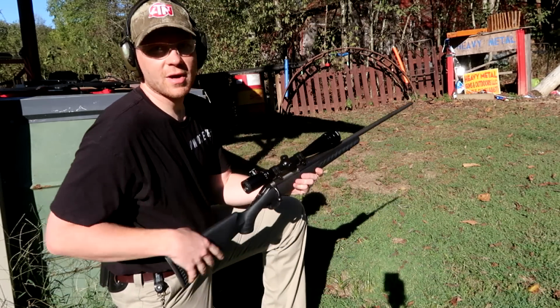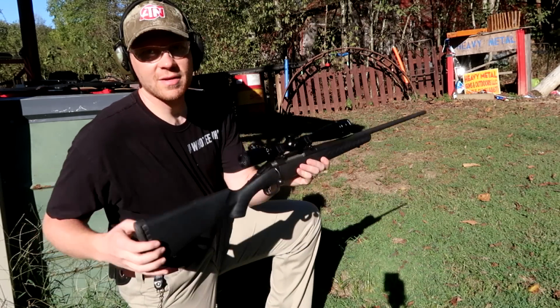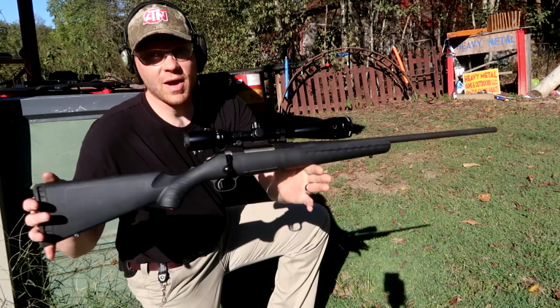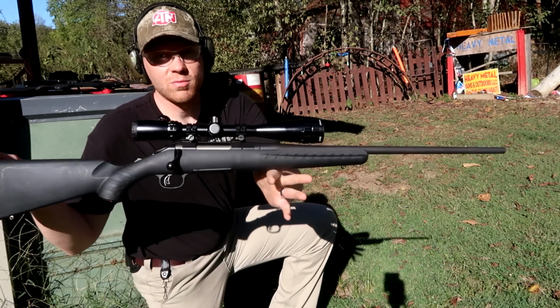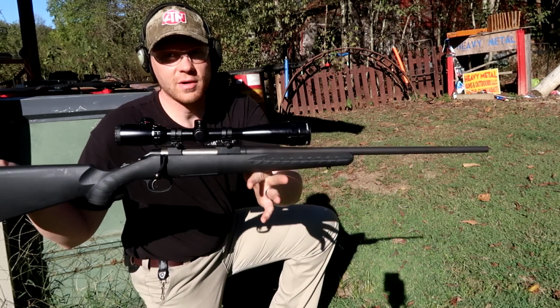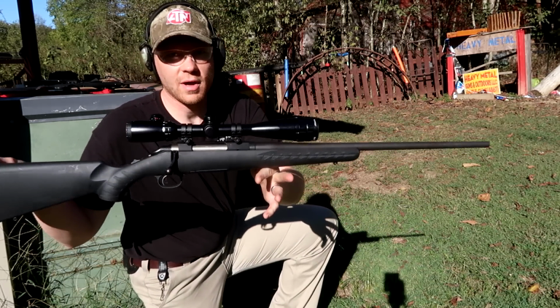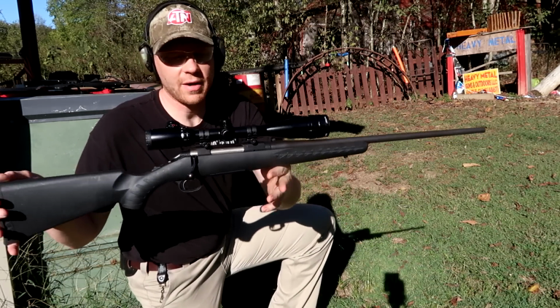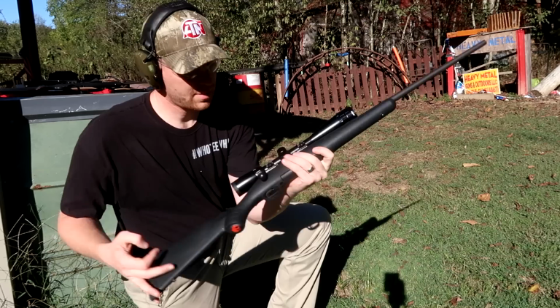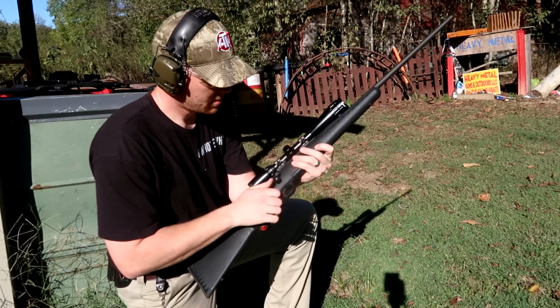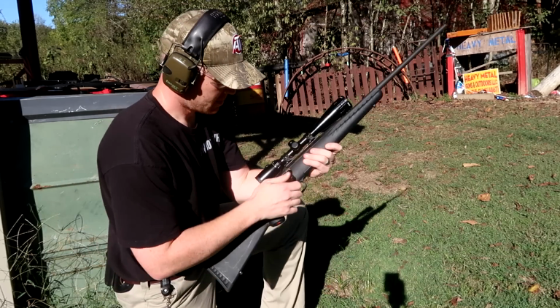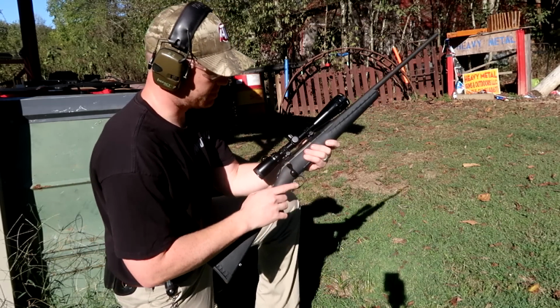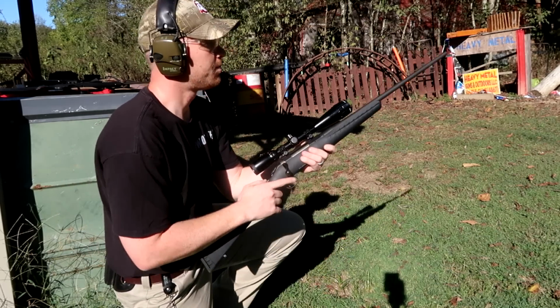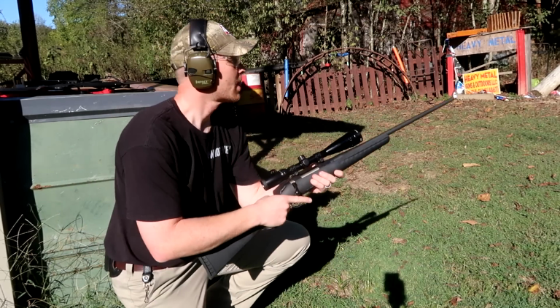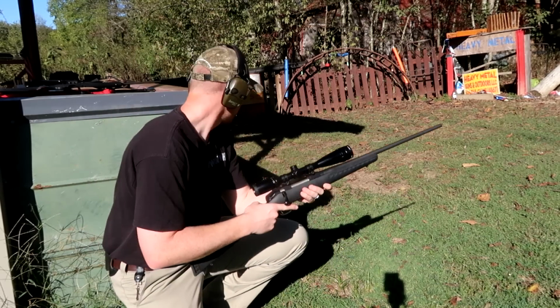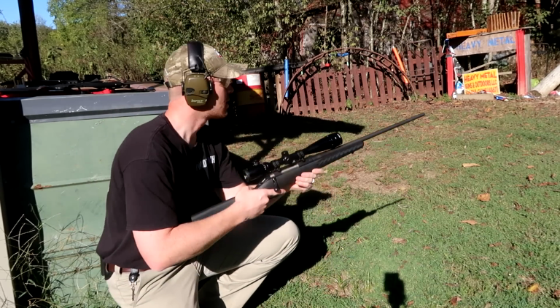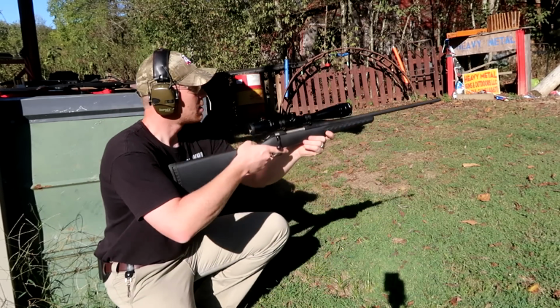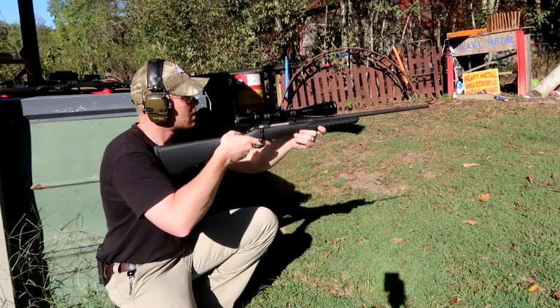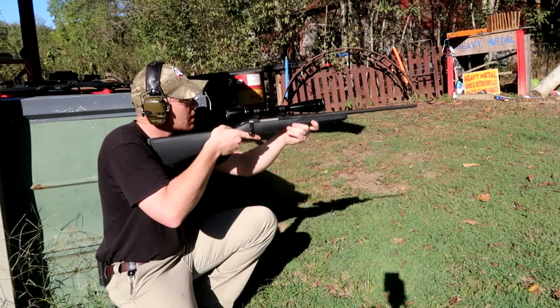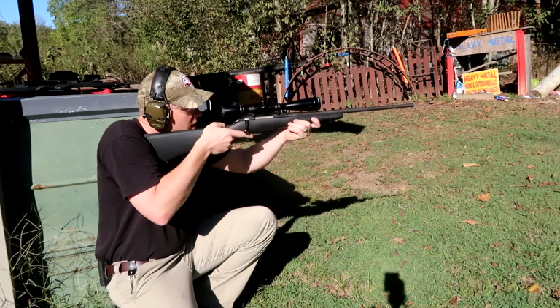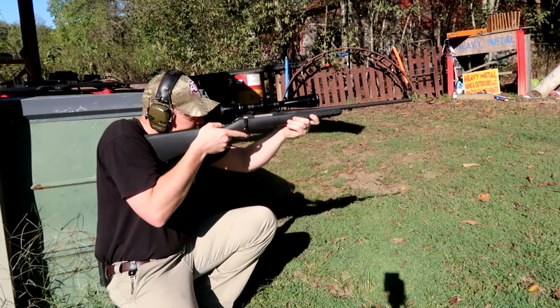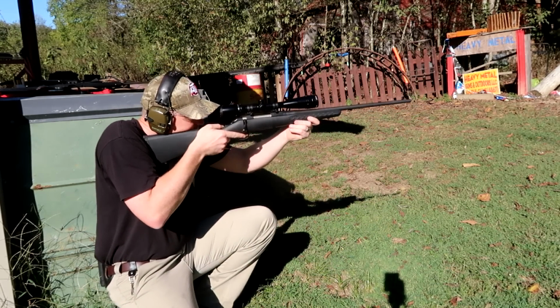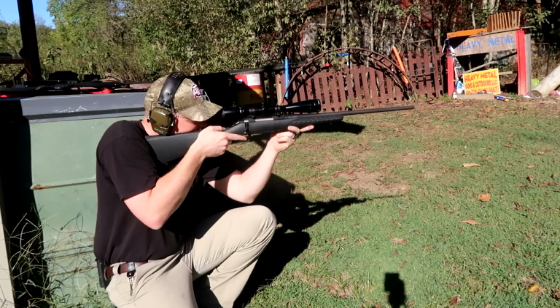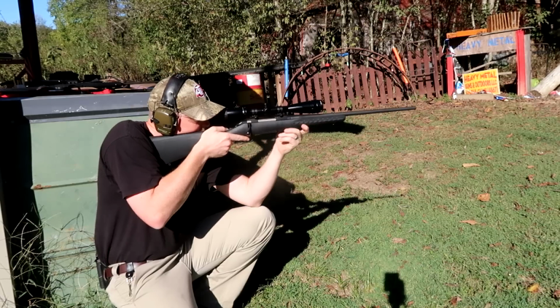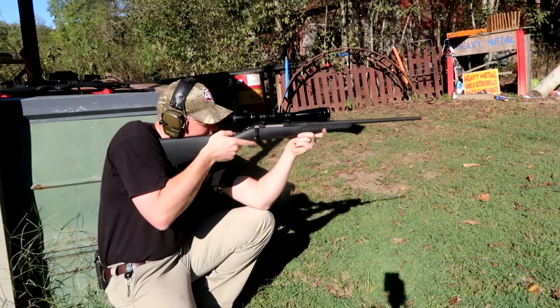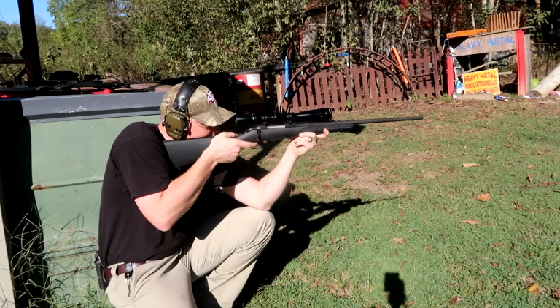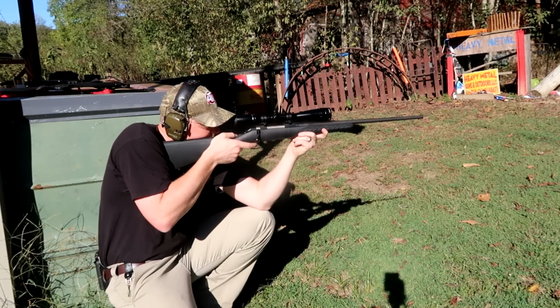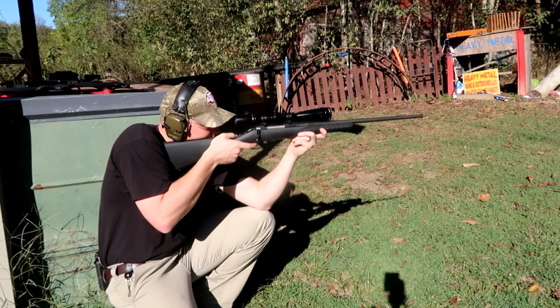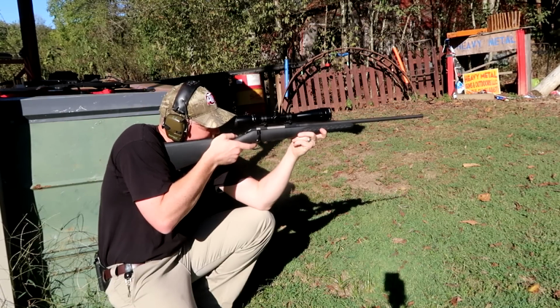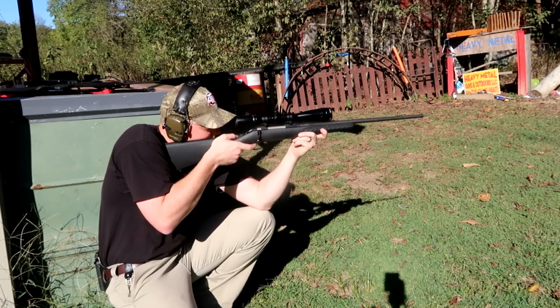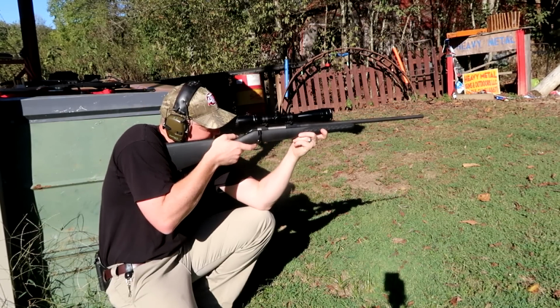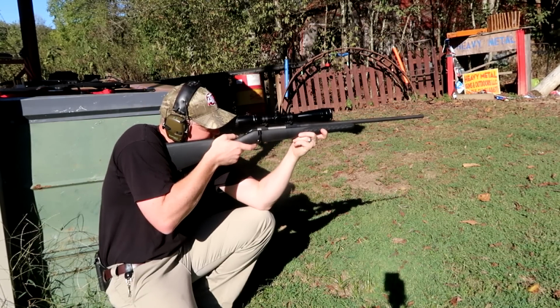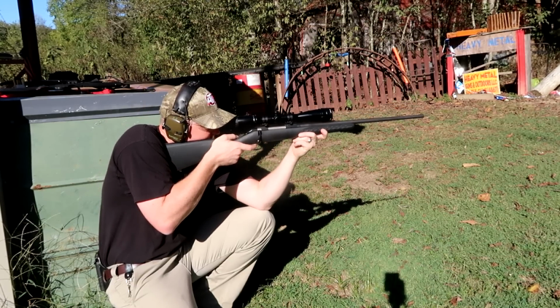Now here's the 308 — this is my Ruger American. Same thing, hope I can hit it with the scope. You'd think I'd be able to a little too easy with this sucker.